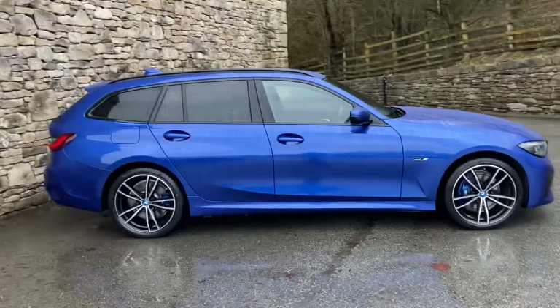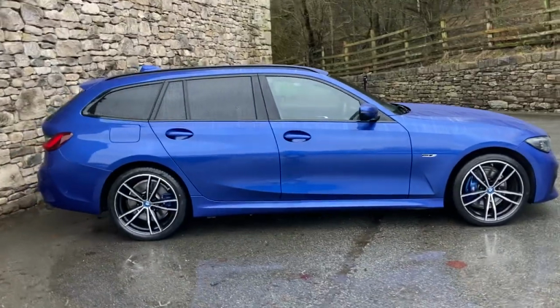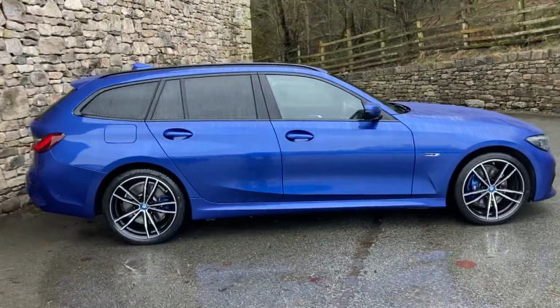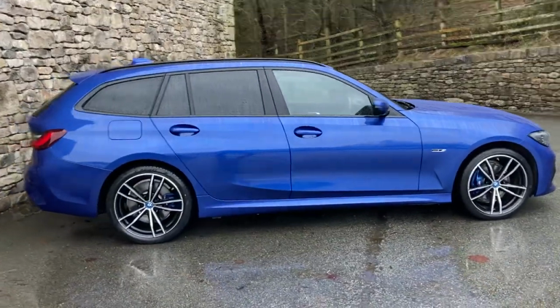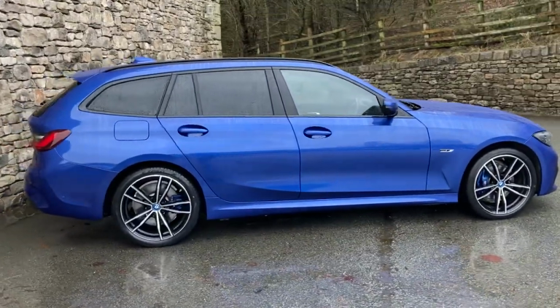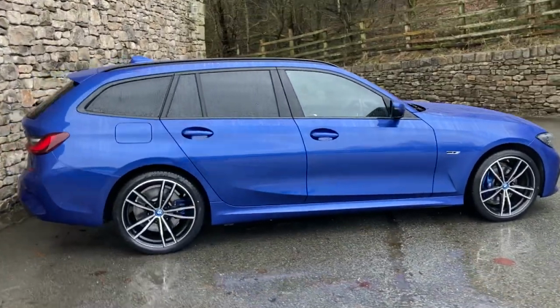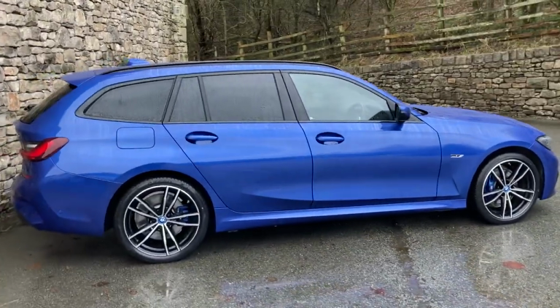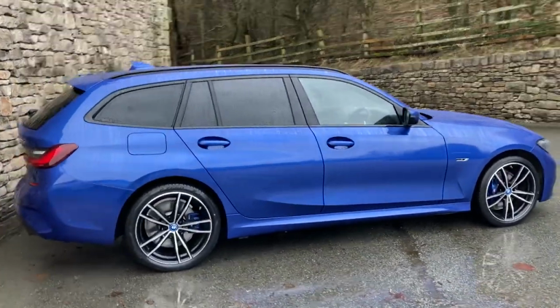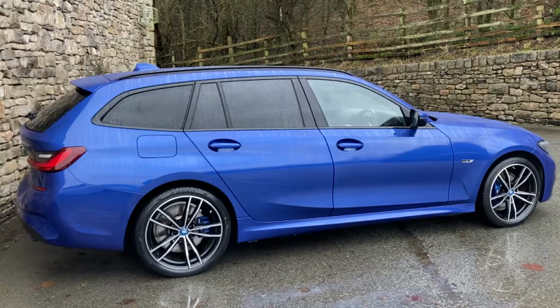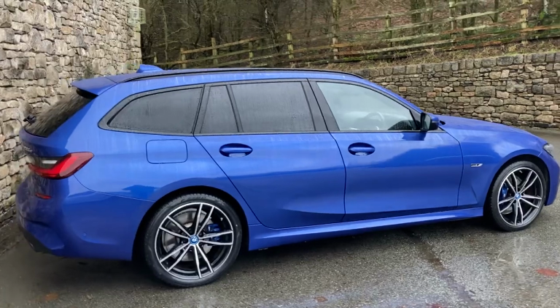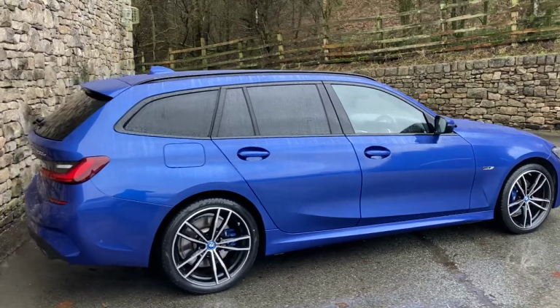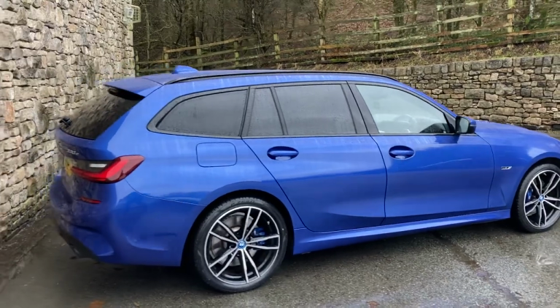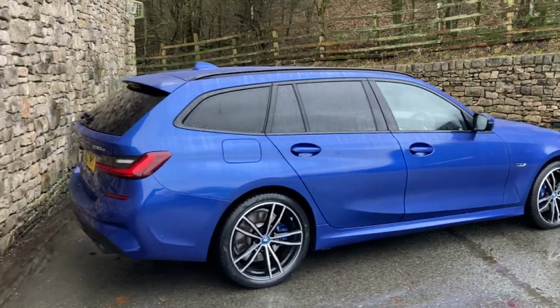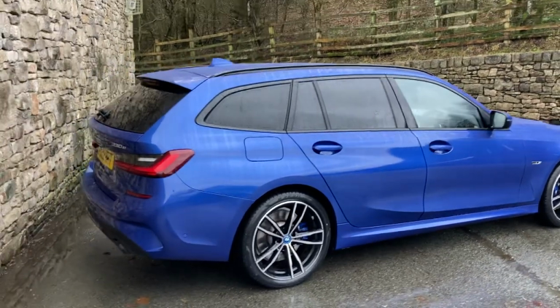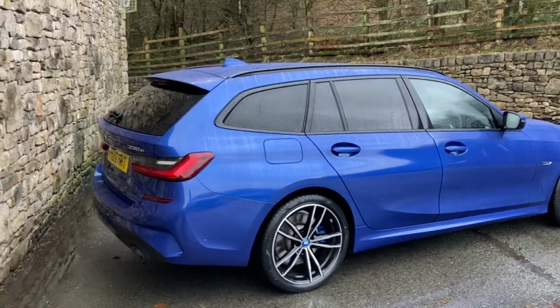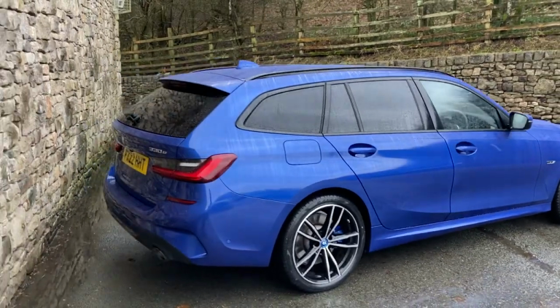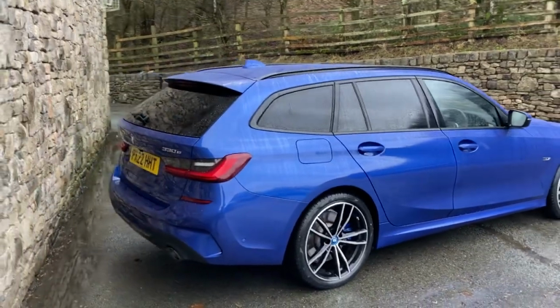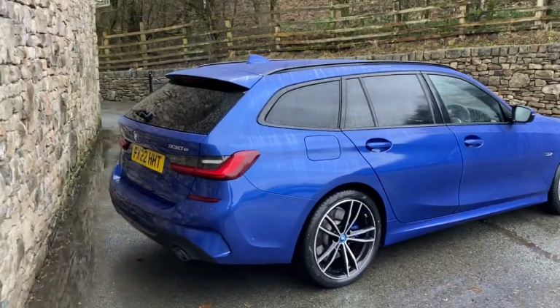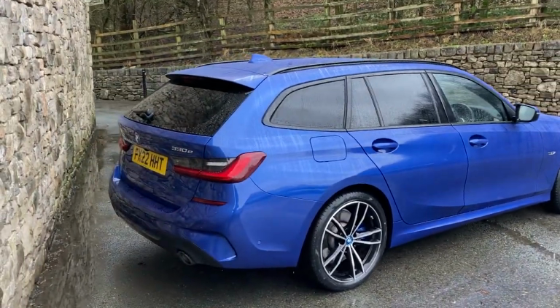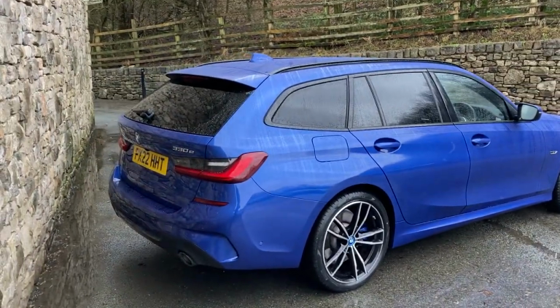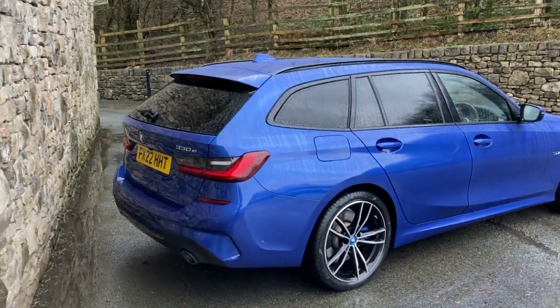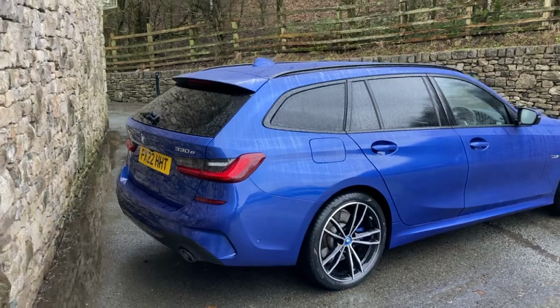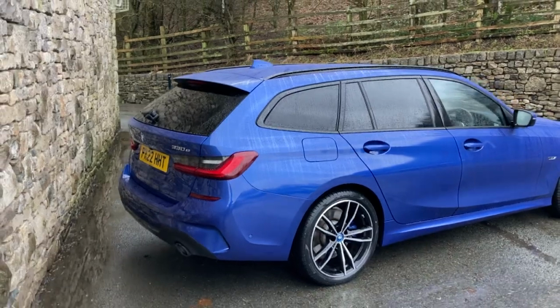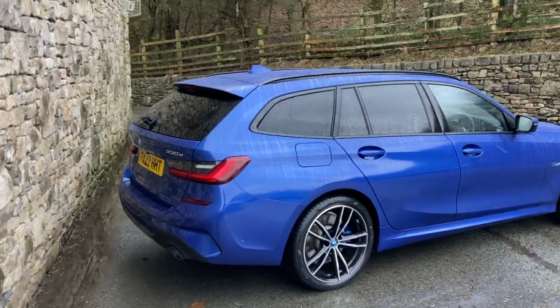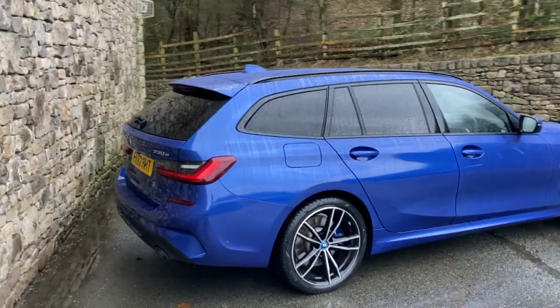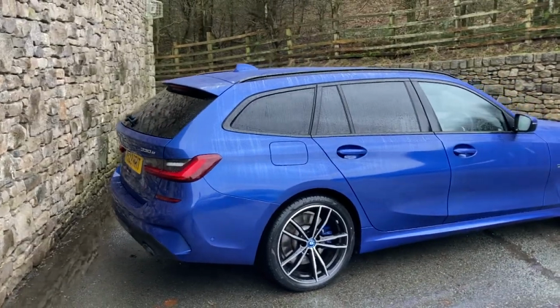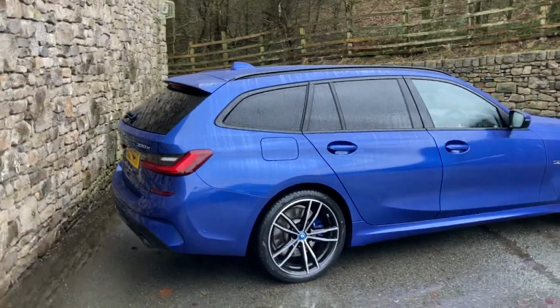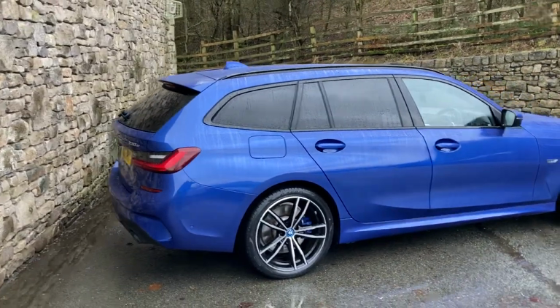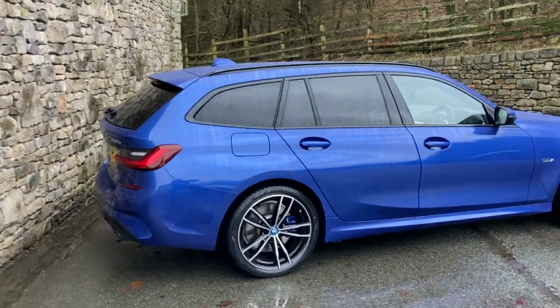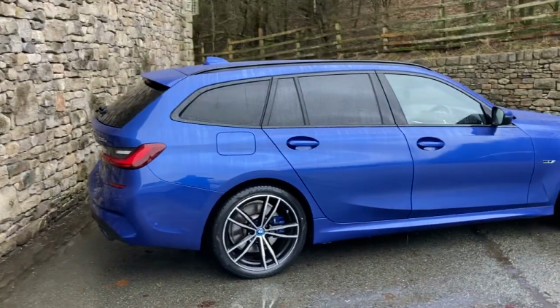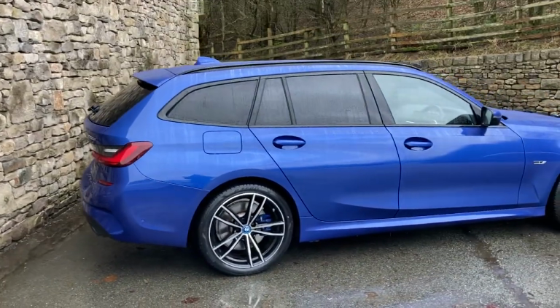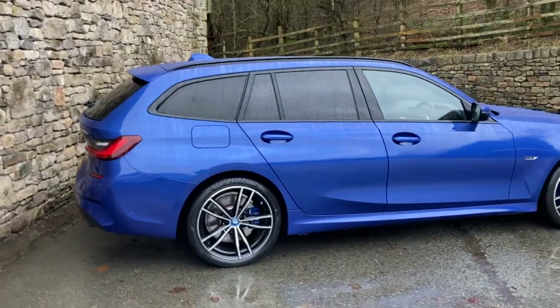It's finished in Porto Mayo blue and inside we've got the black Vernasca leather interior. This particular car was registered in March 2022, putting it on a 22 plate, and it's covered just over 10,000 miles.